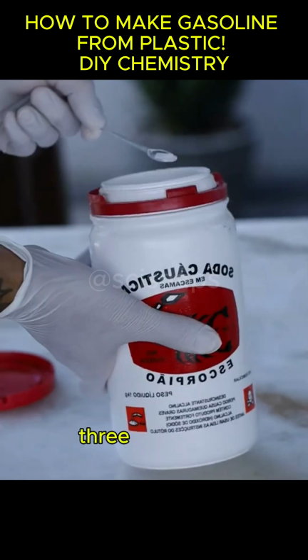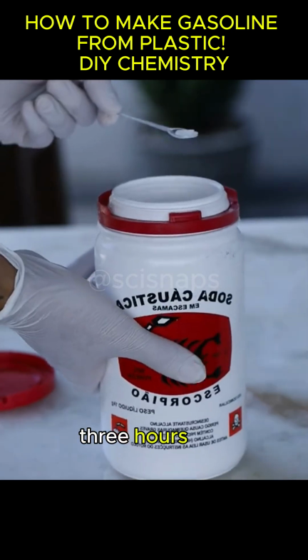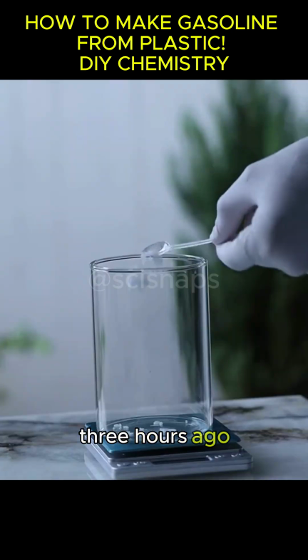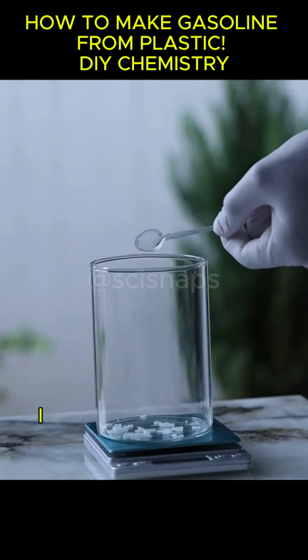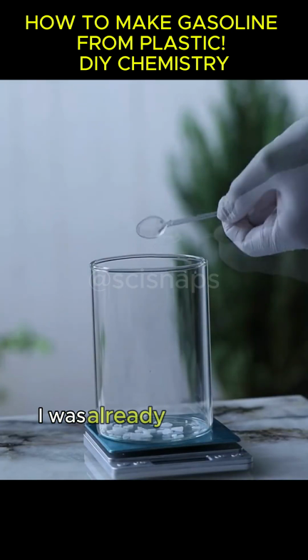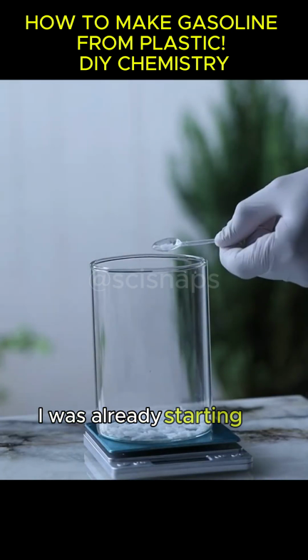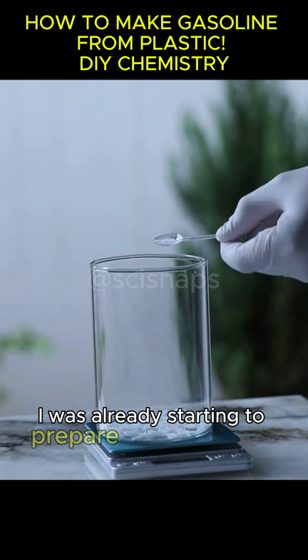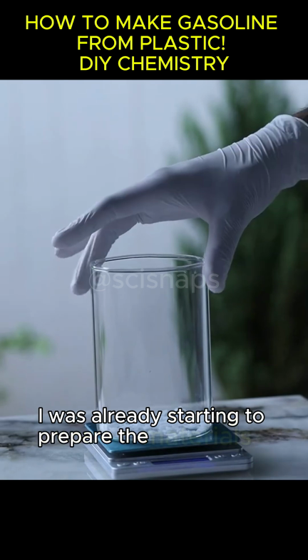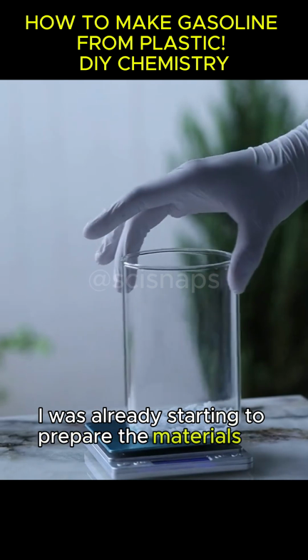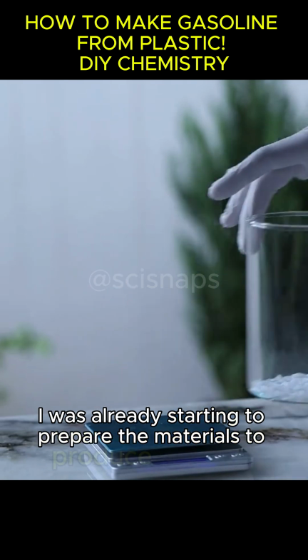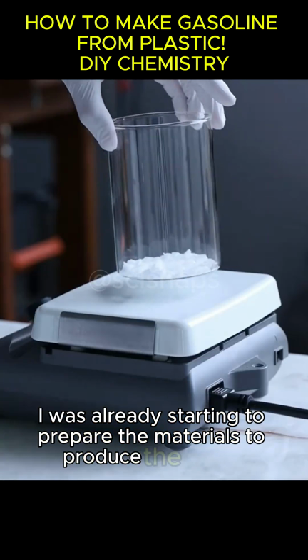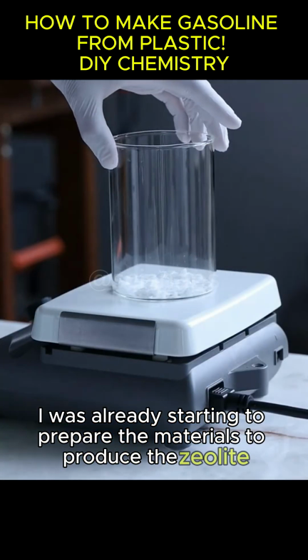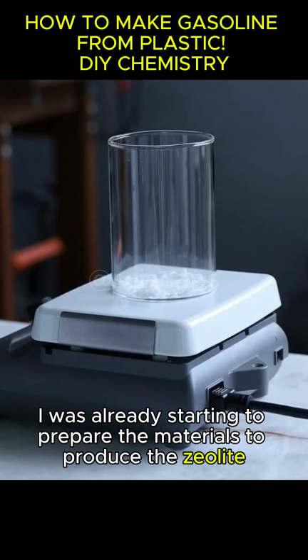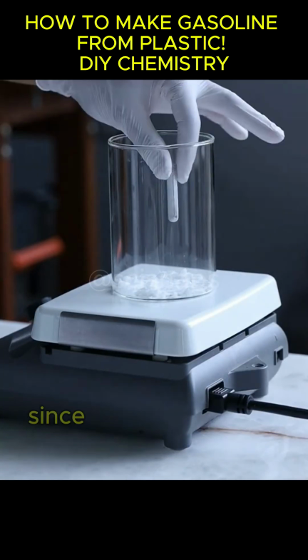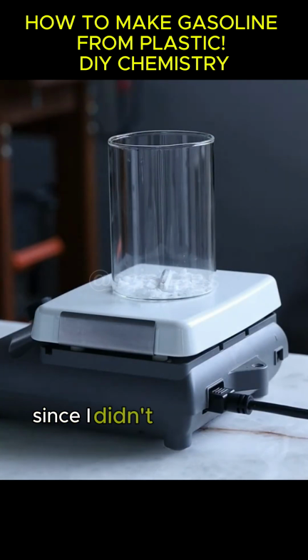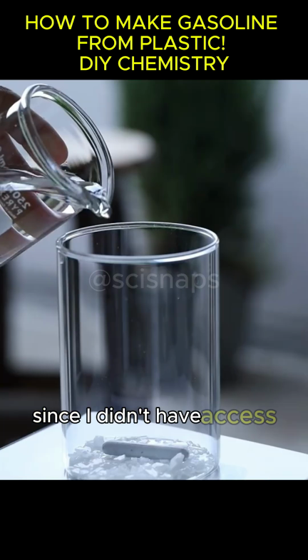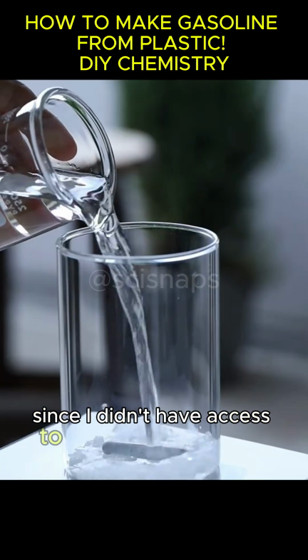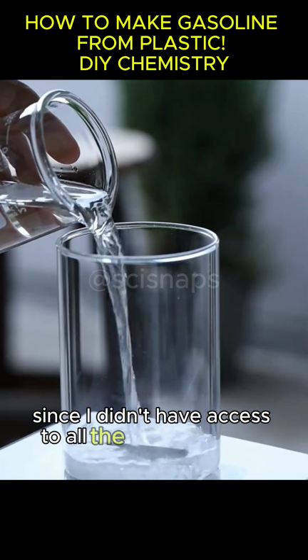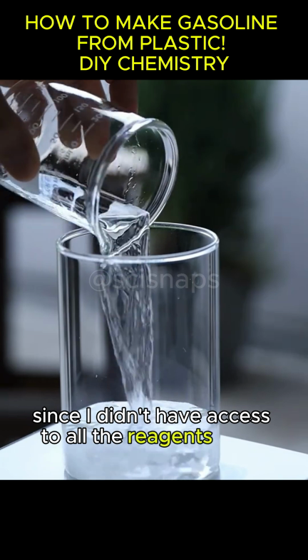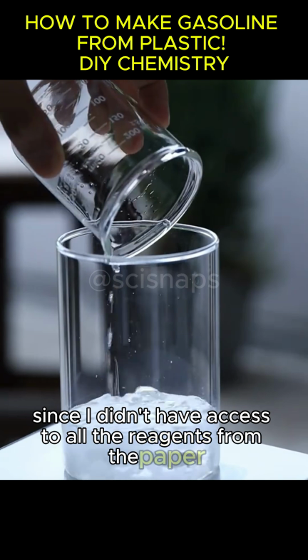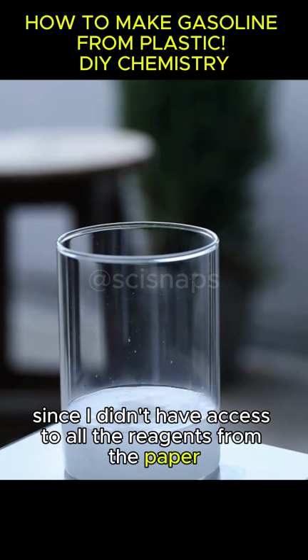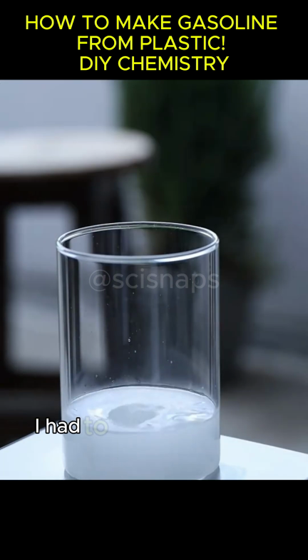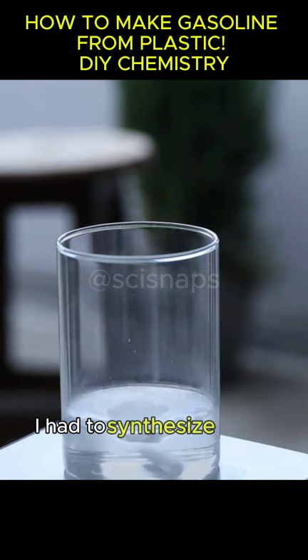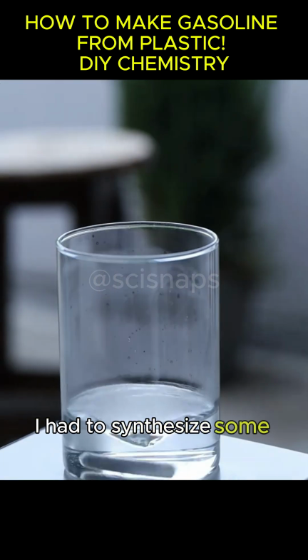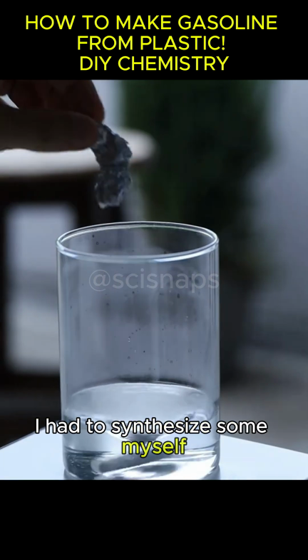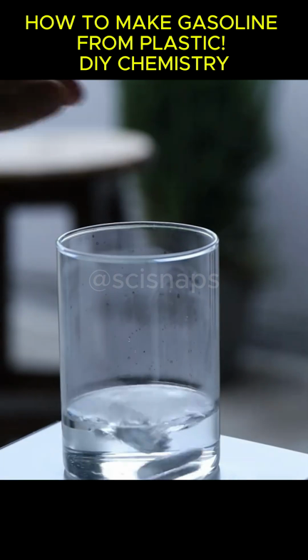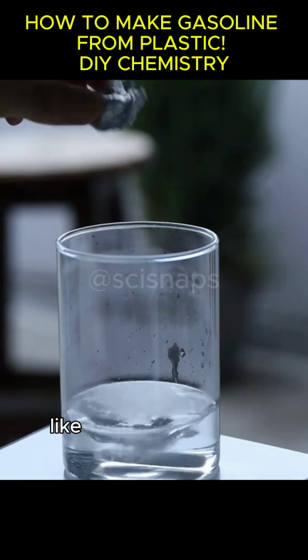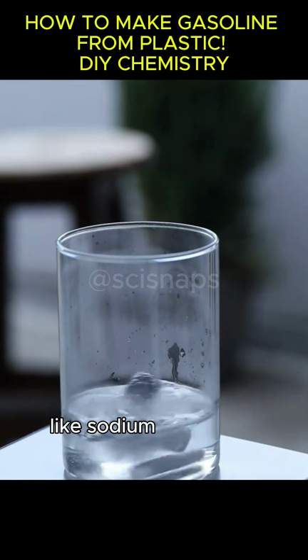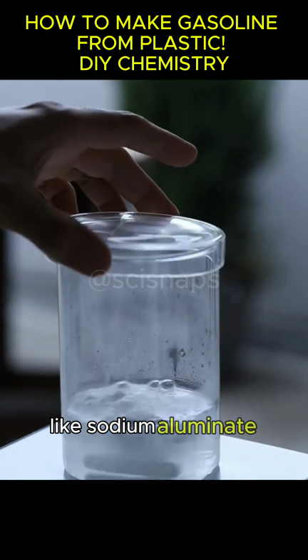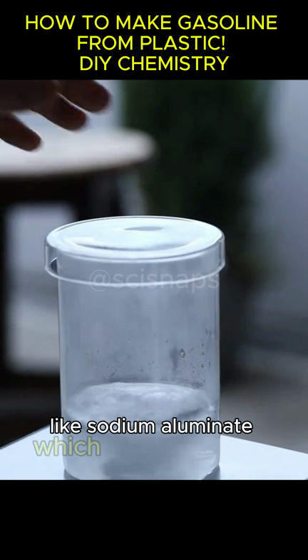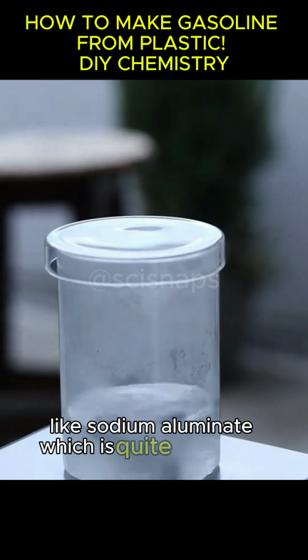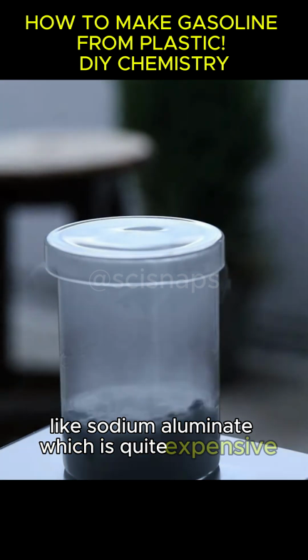Three hours ago, I was already starting to prepare the materials to produce the zeolite. Since I didn't have access to all the reagents from the paper, I had to synthesize some myself, like sodium aluminate, which is quite expensive.